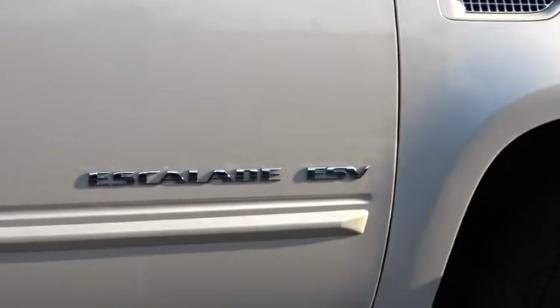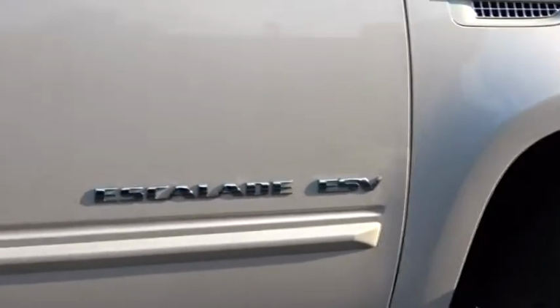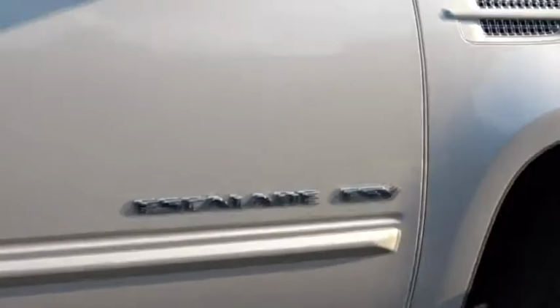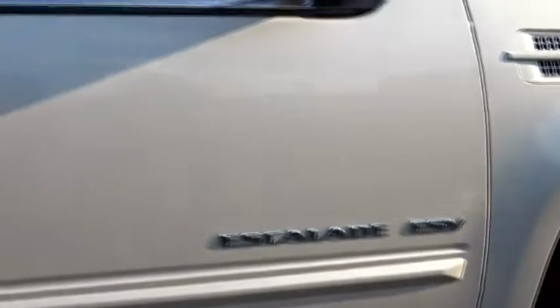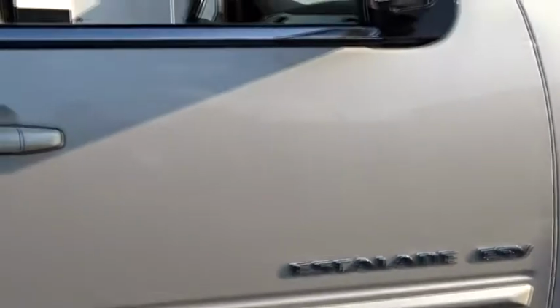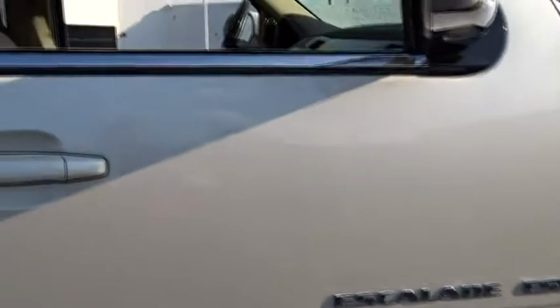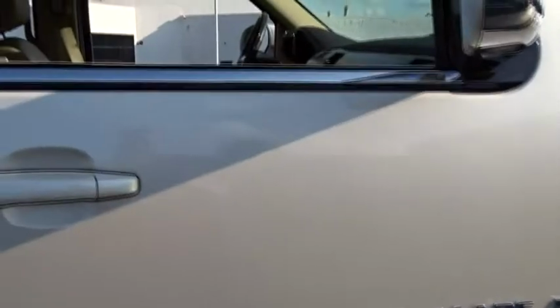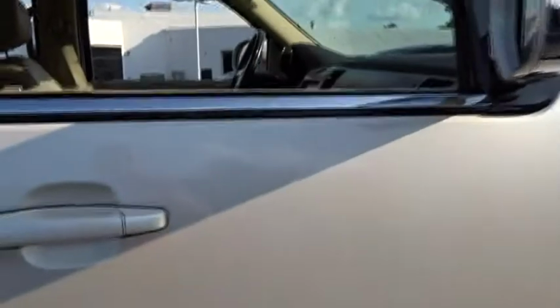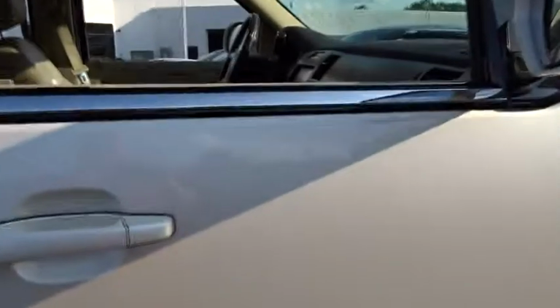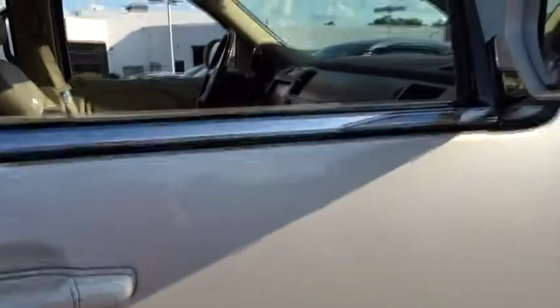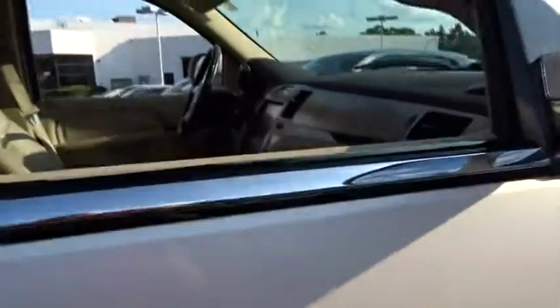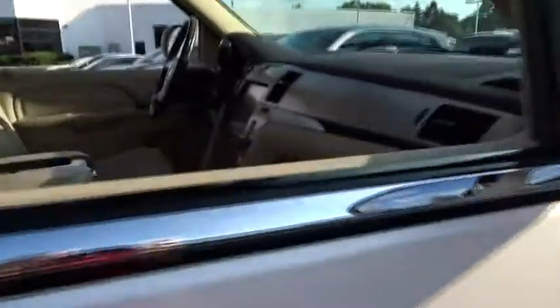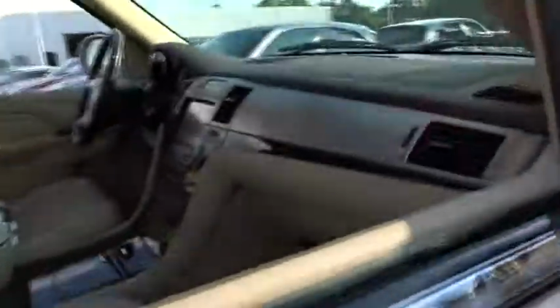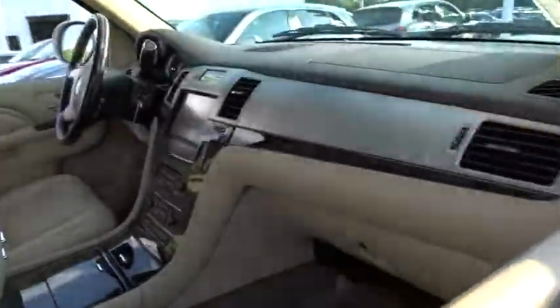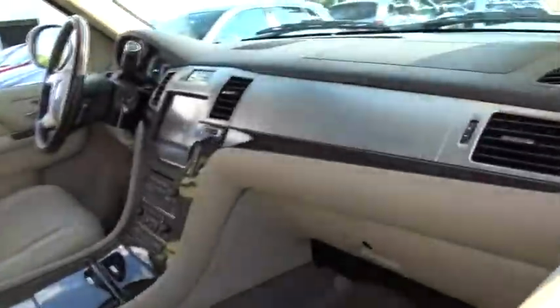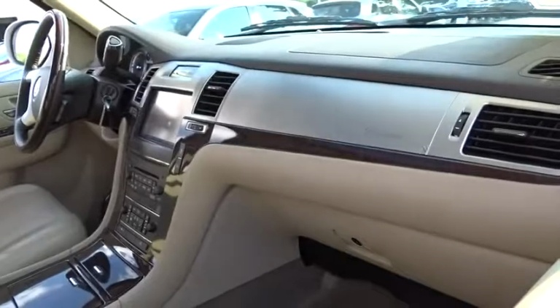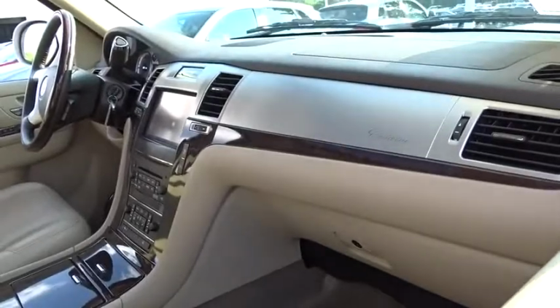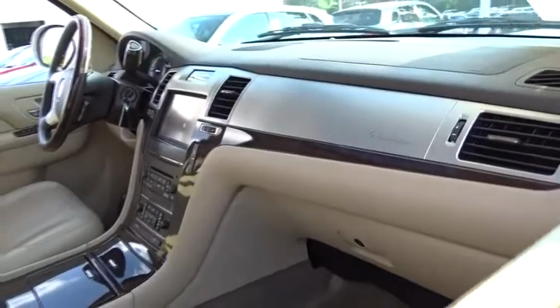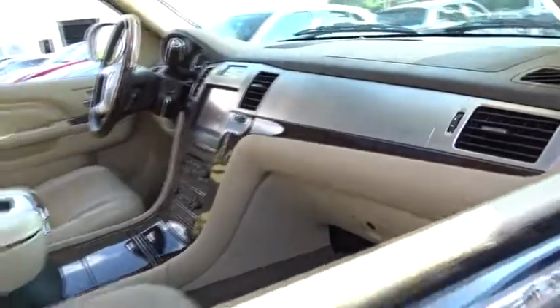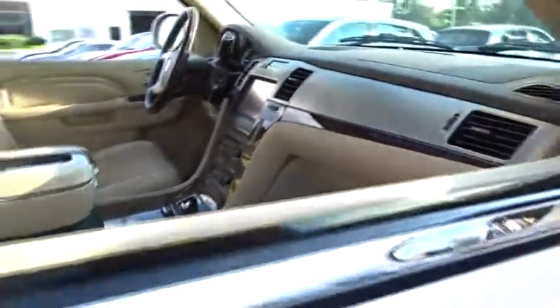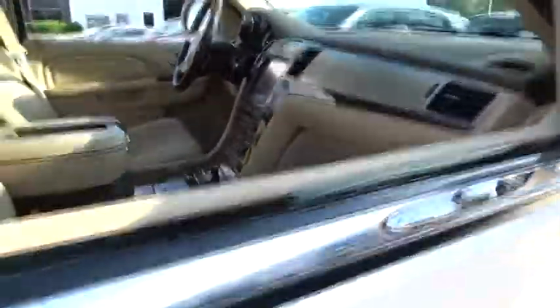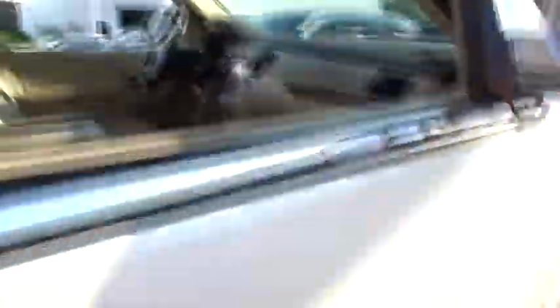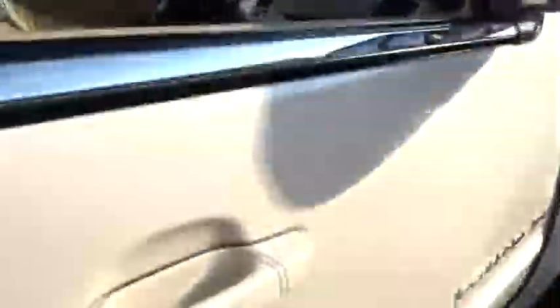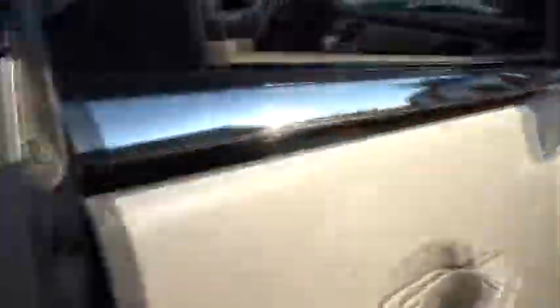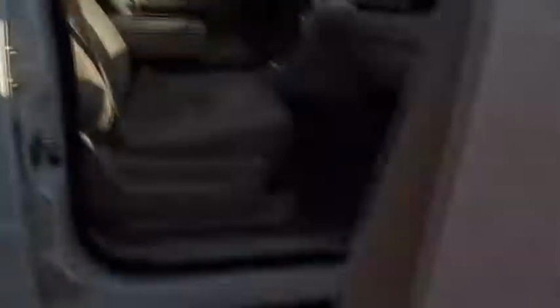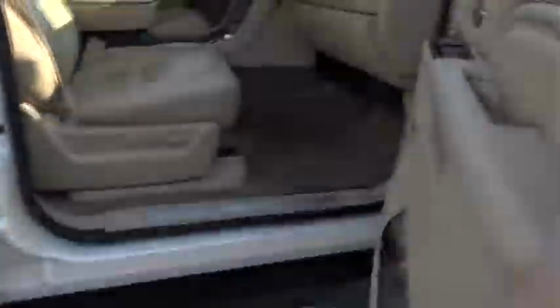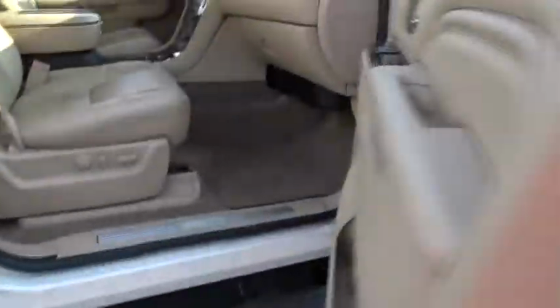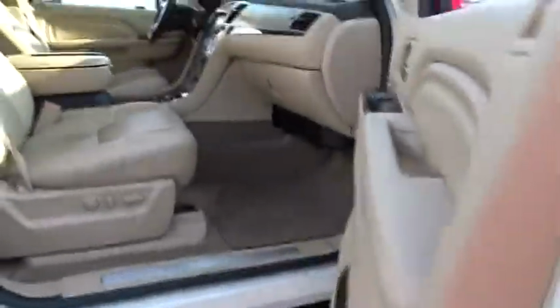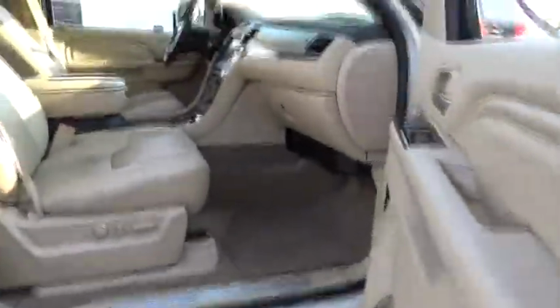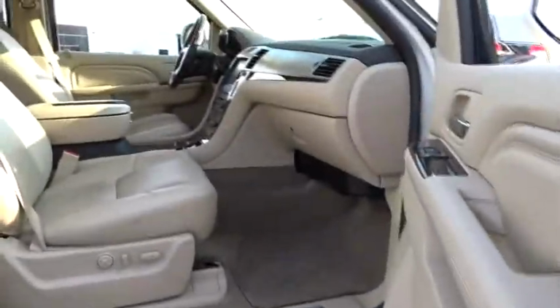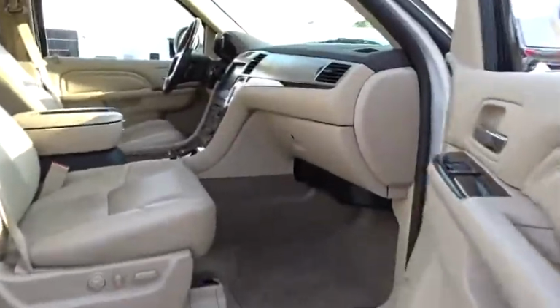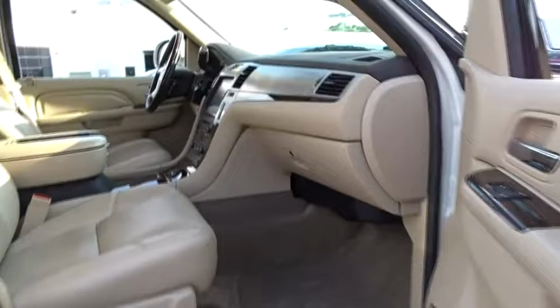traction control, power passenger seat, heated seat, navigation system, Bluetooth, leather-wrapped steering wheel, dual airbags, power steering, air conditioning front,